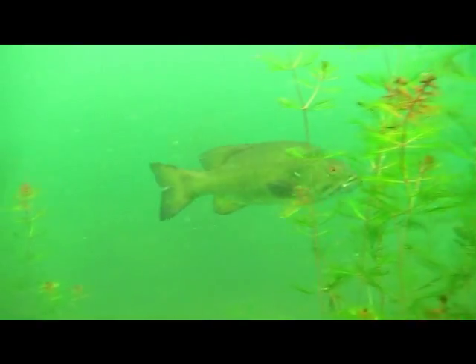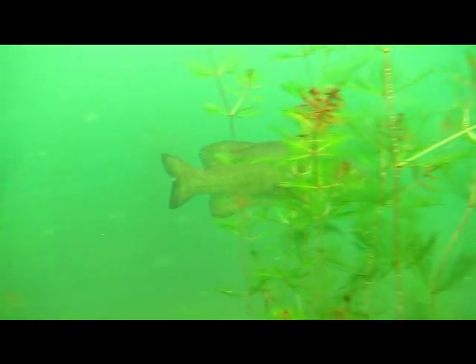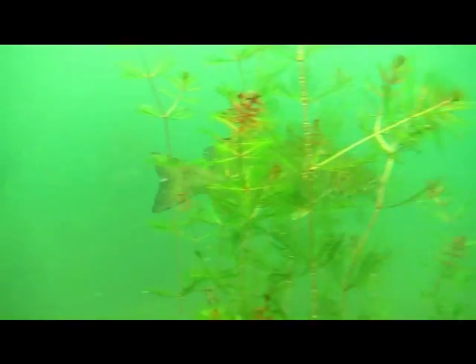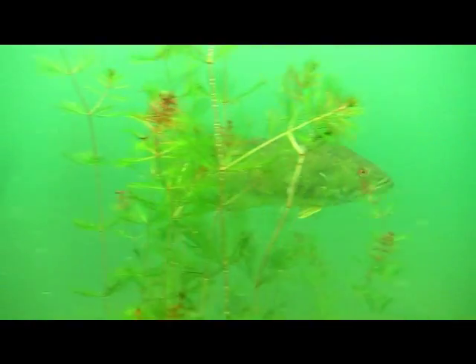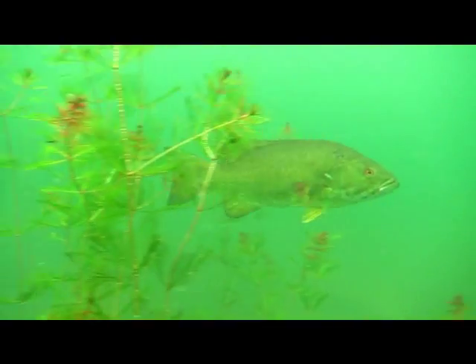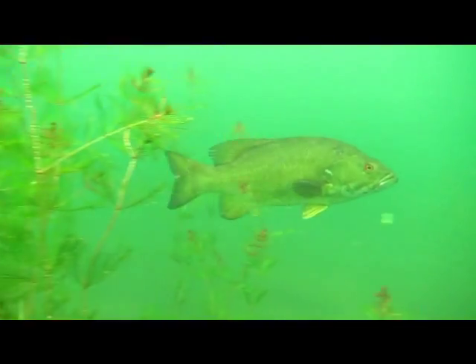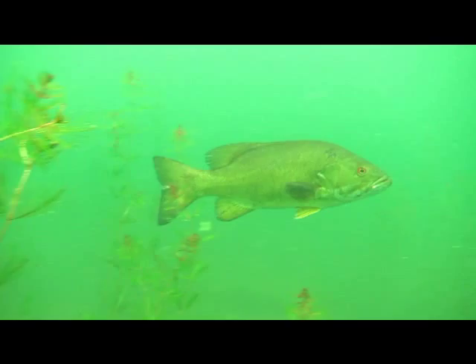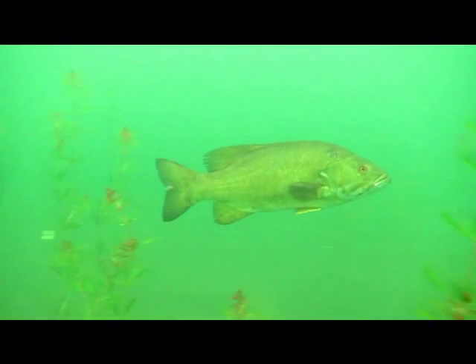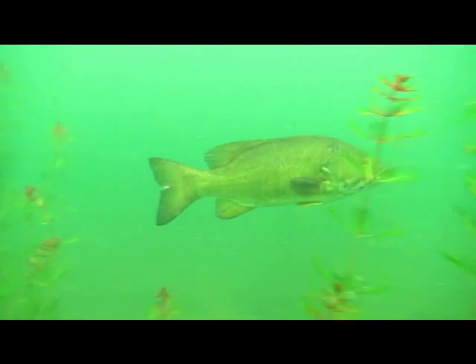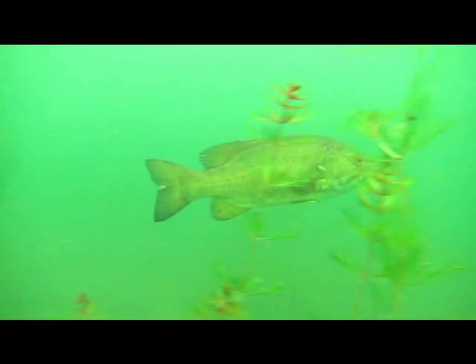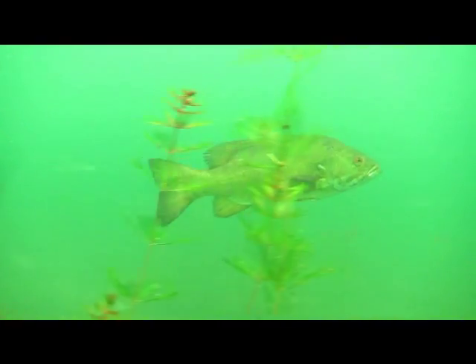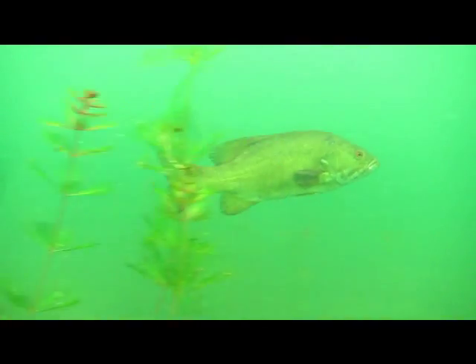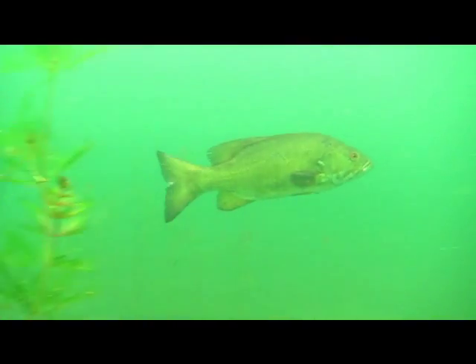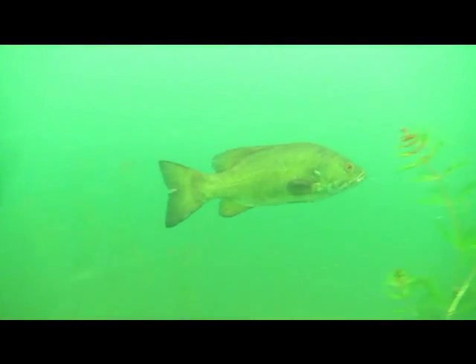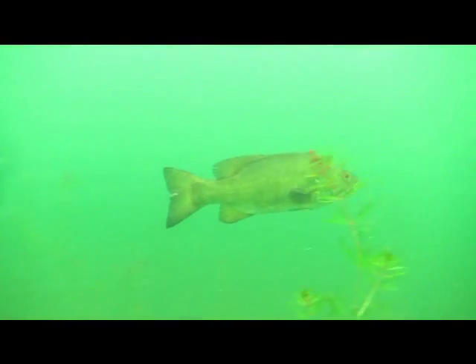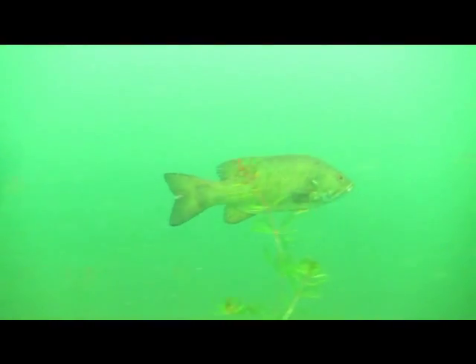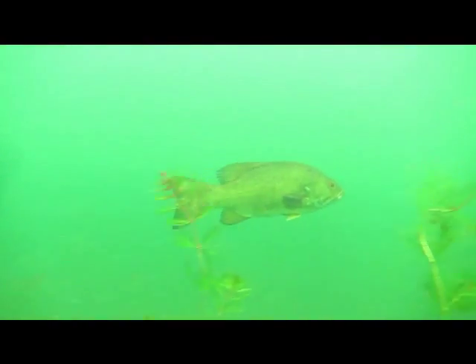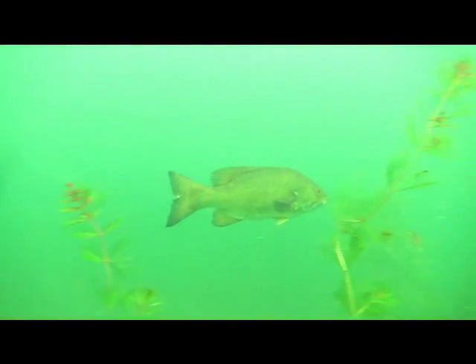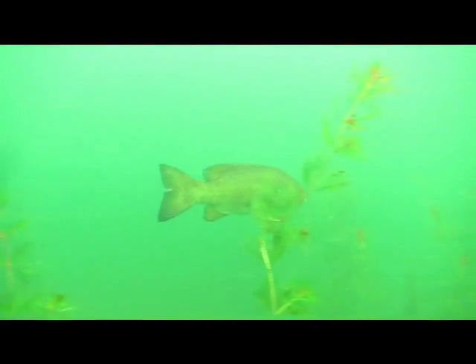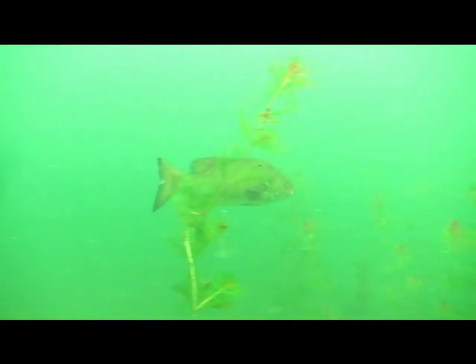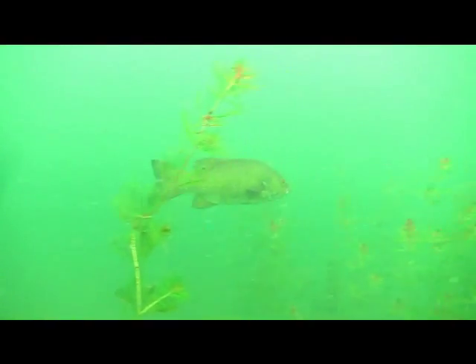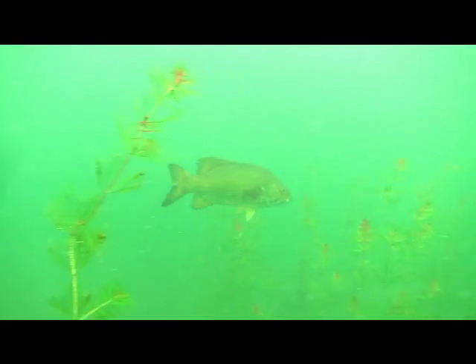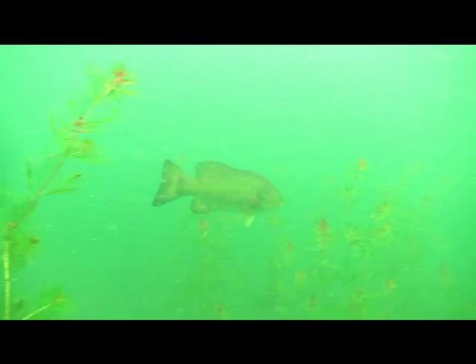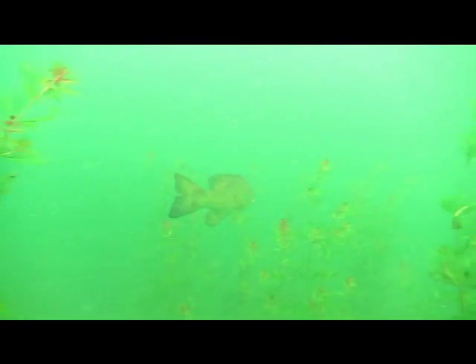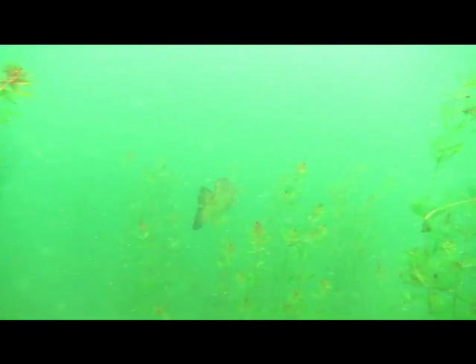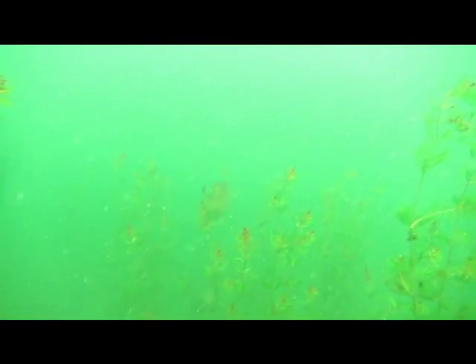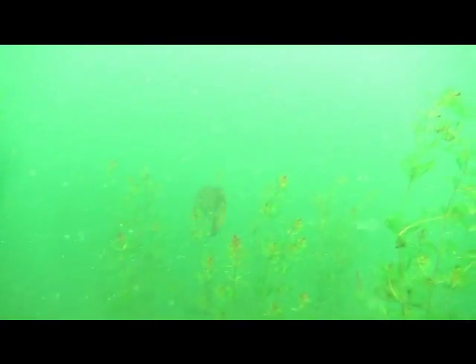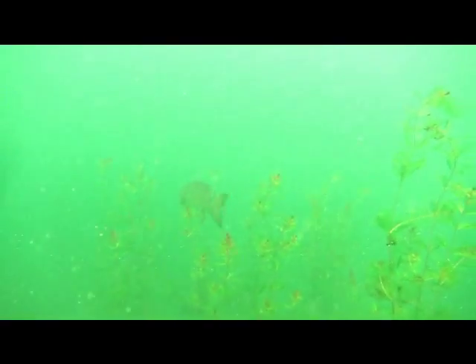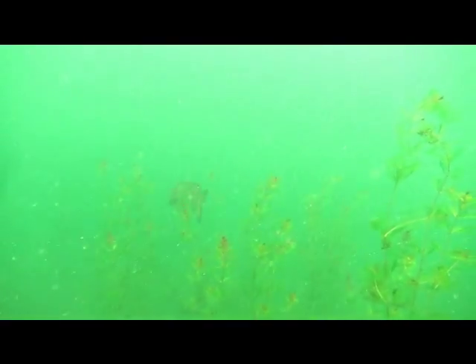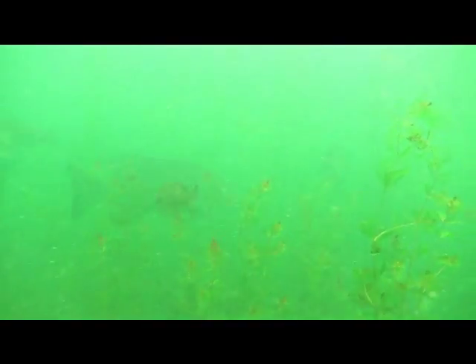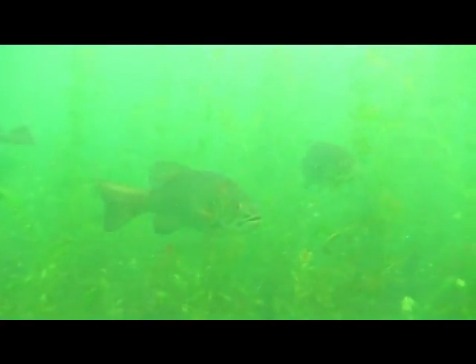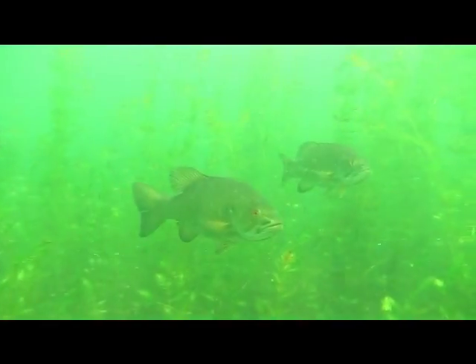While snorkeling in Mendota during the clear water phase, we often saw bass among the inshore weed beds. These fish are often seen by themselves, rarely in groups of more than two.